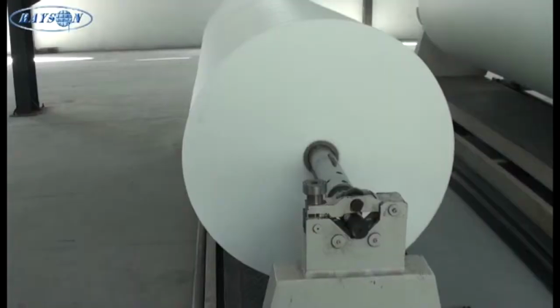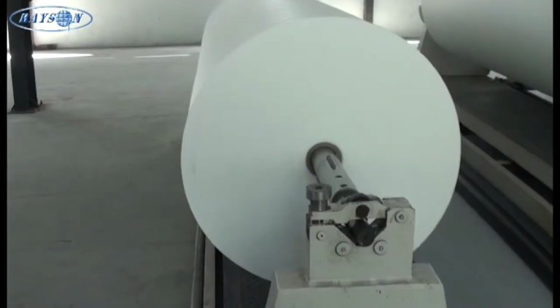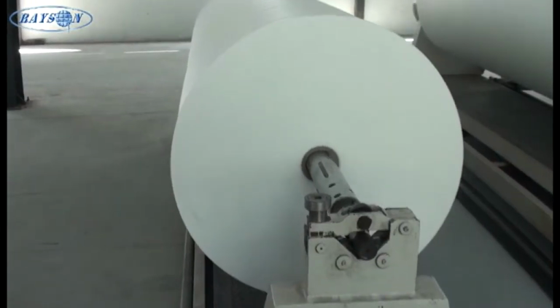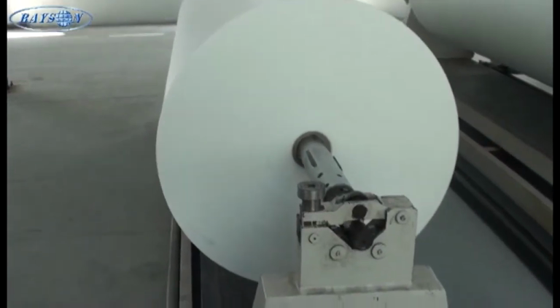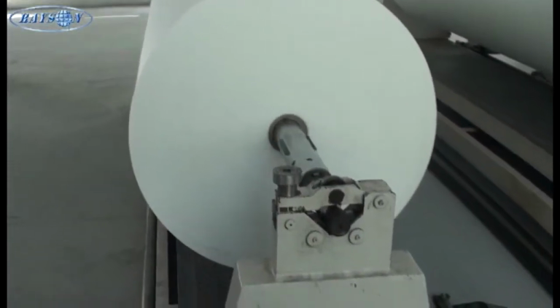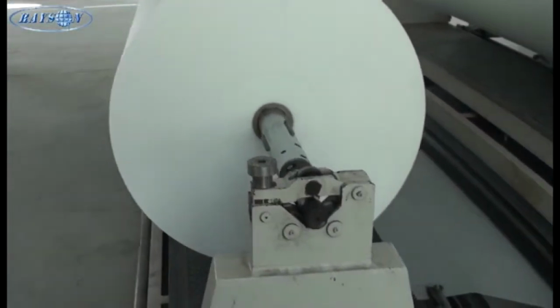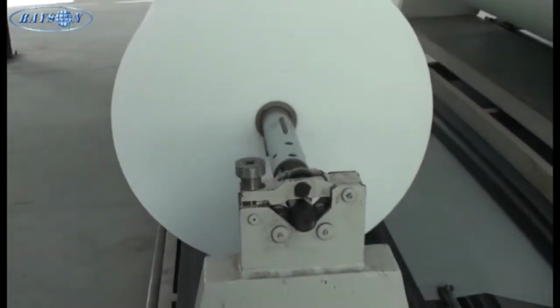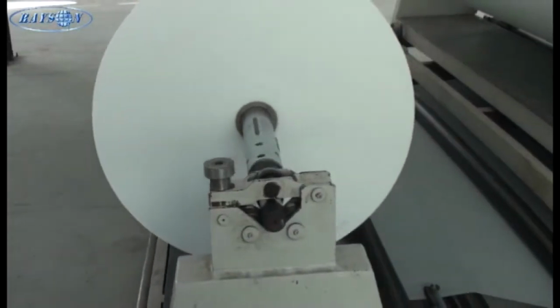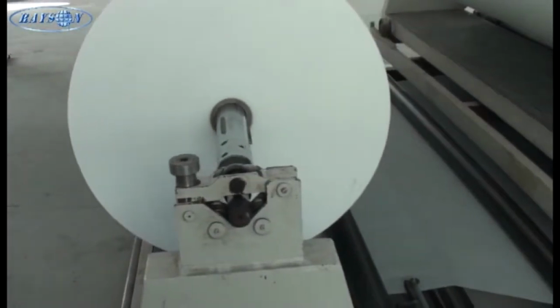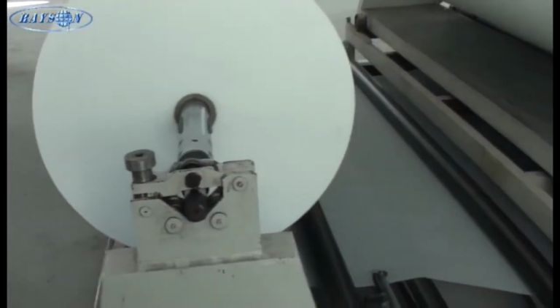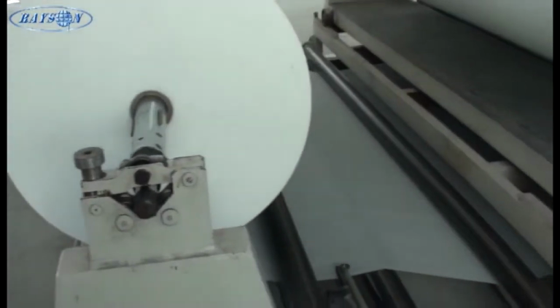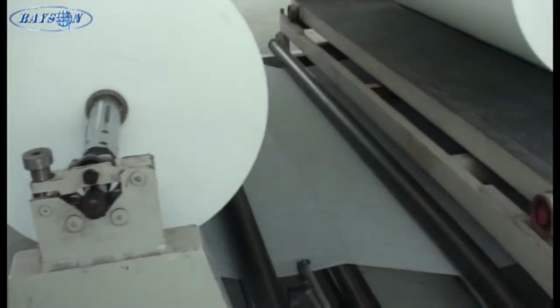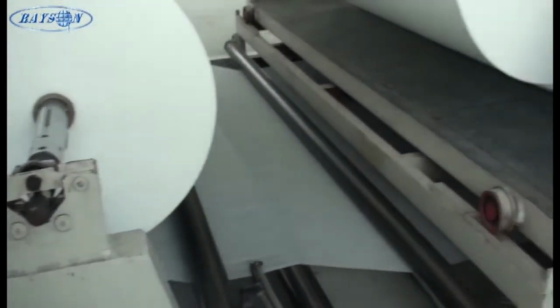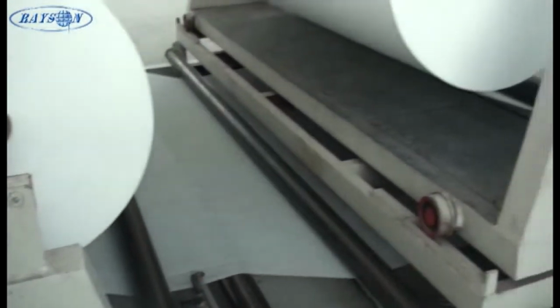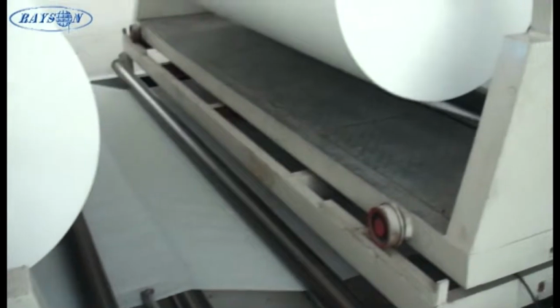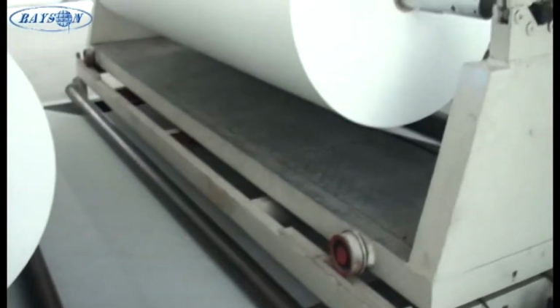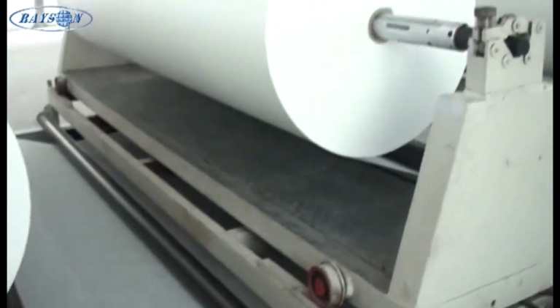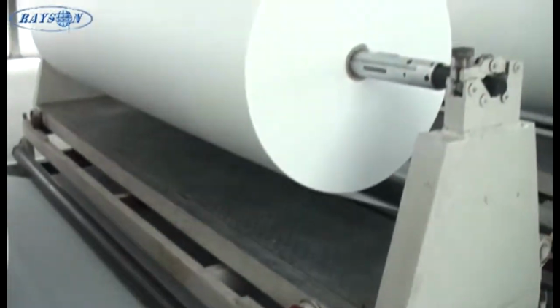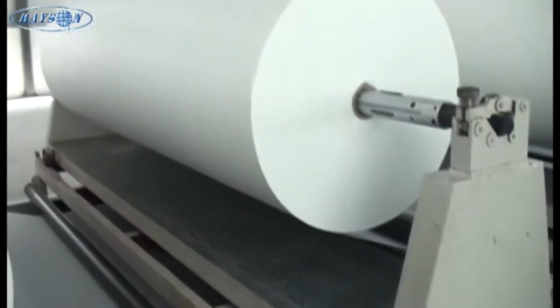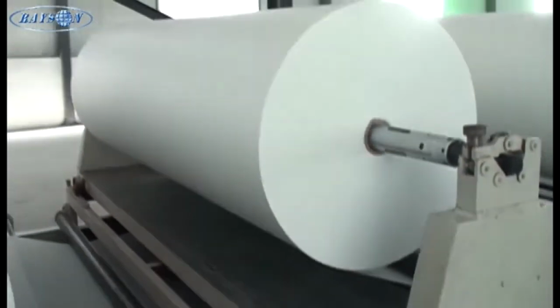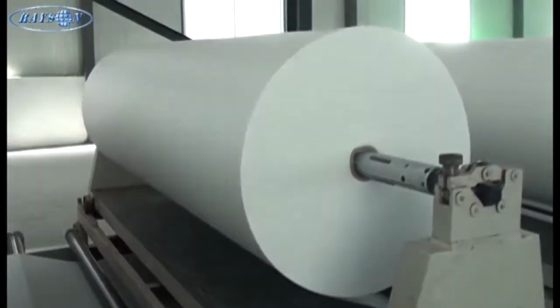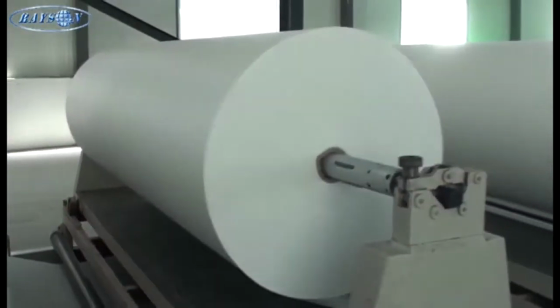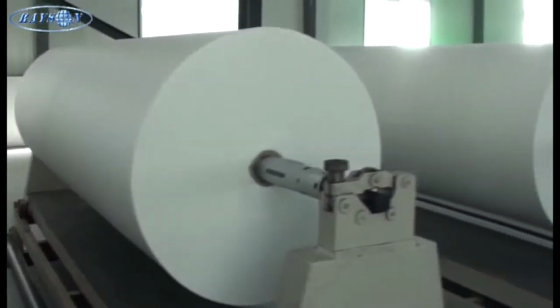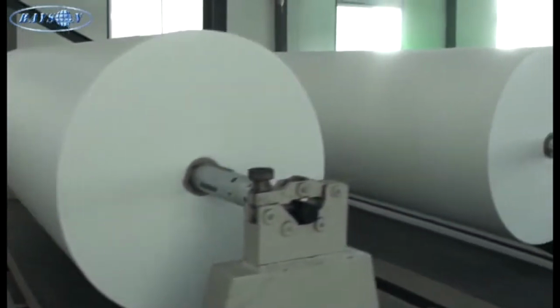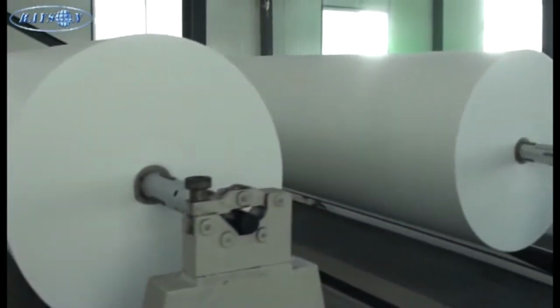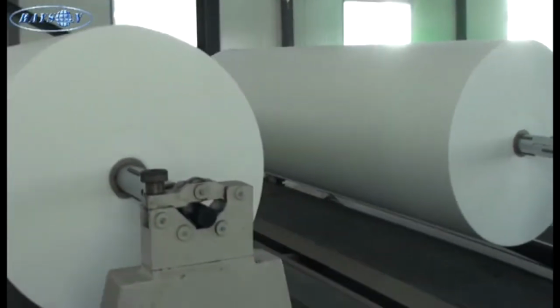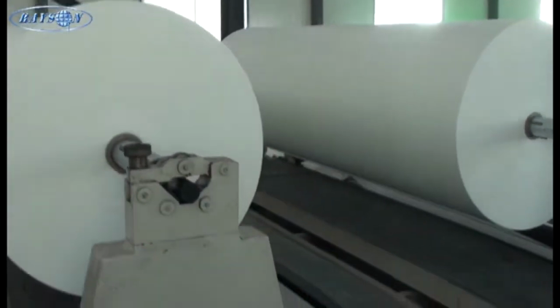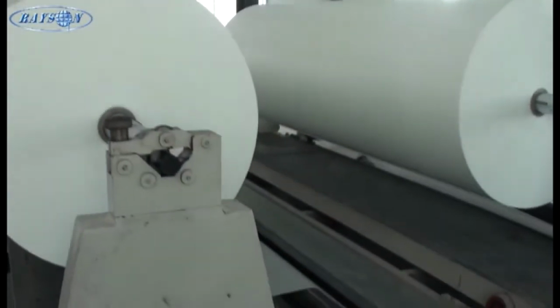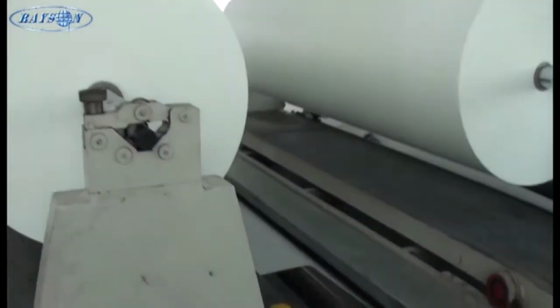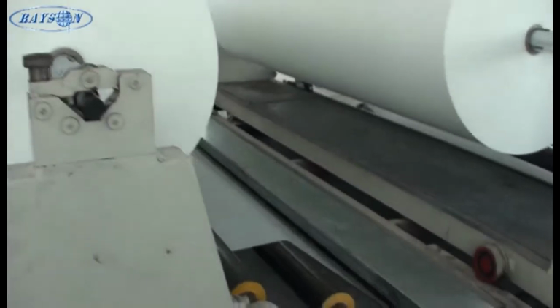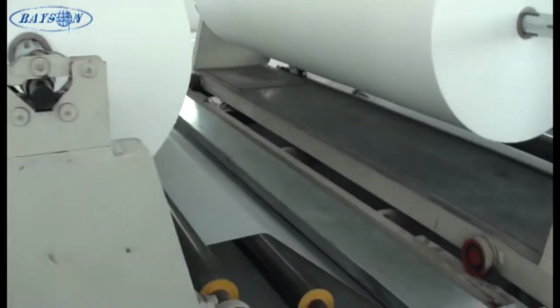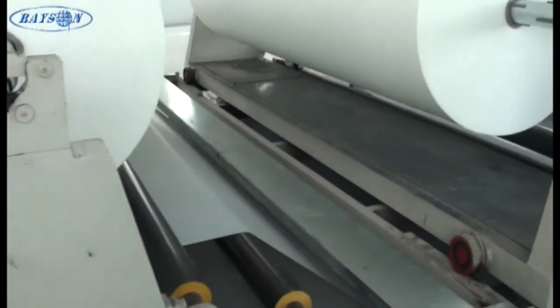High quality raw material. Rayson uses generally clear and anti-UV master batches, which ensures good quality from the beginning.